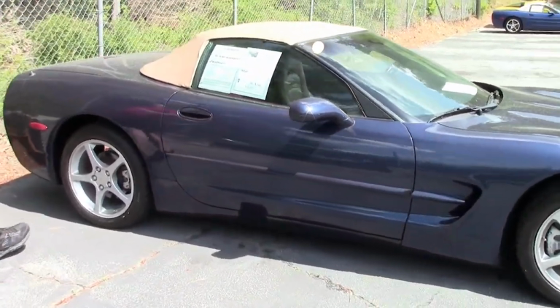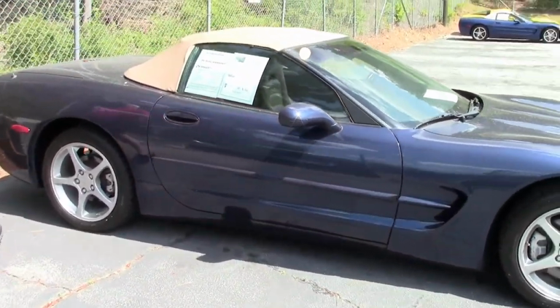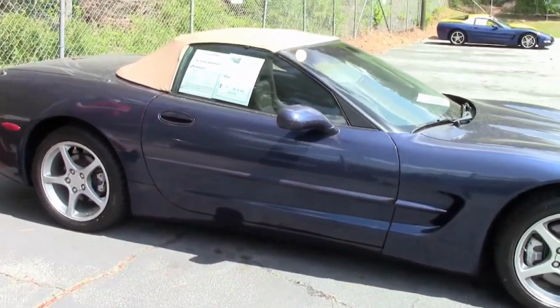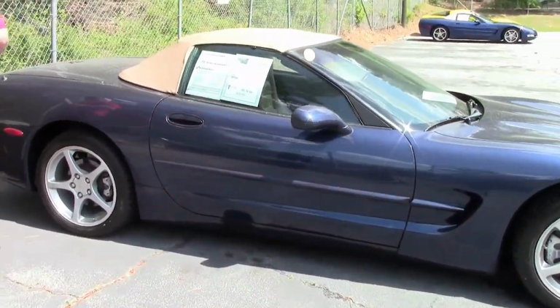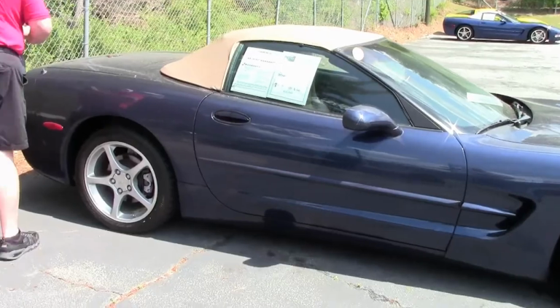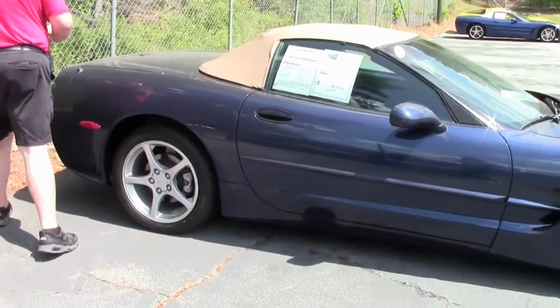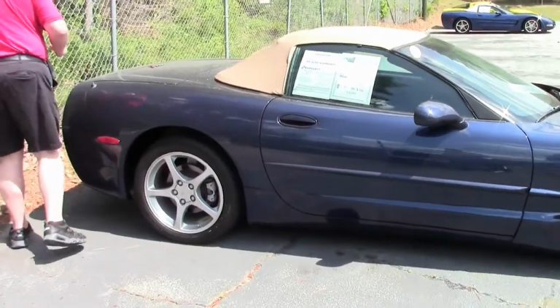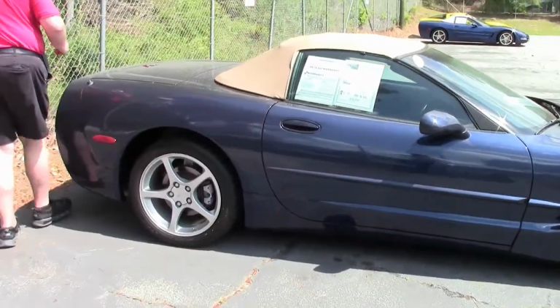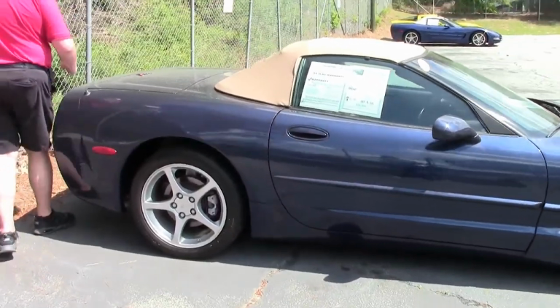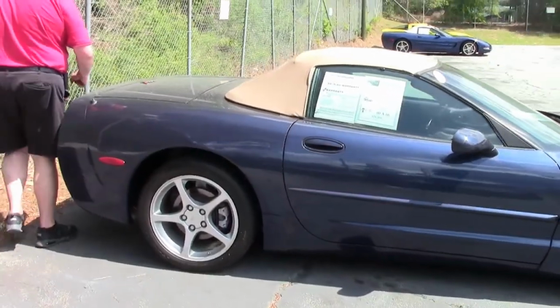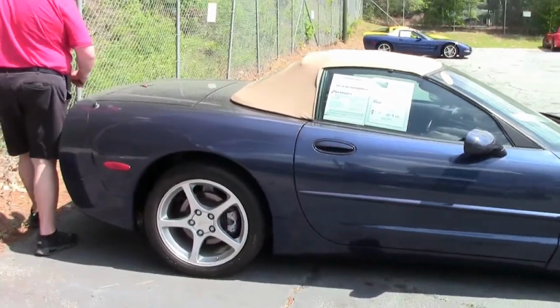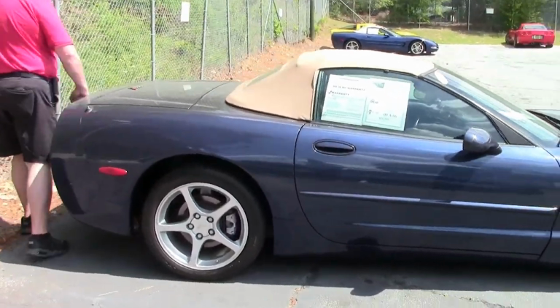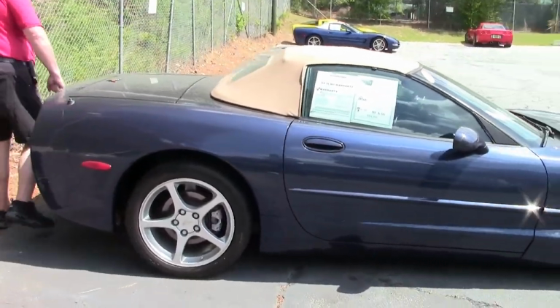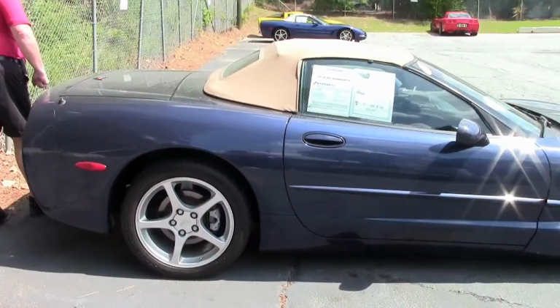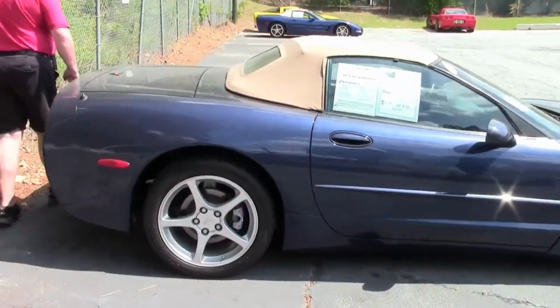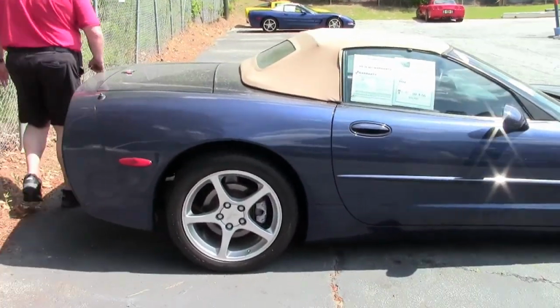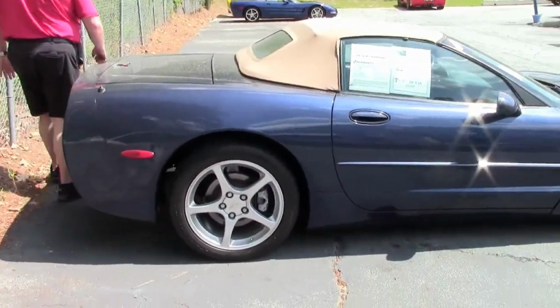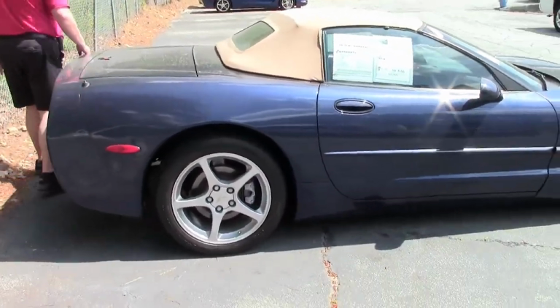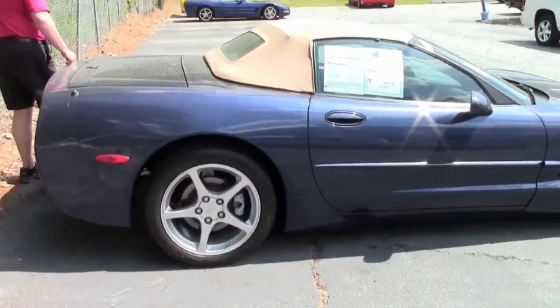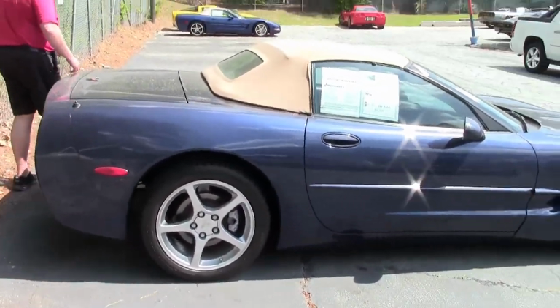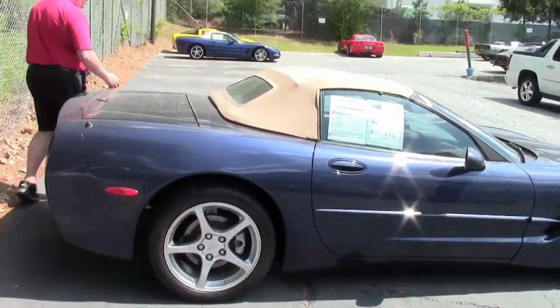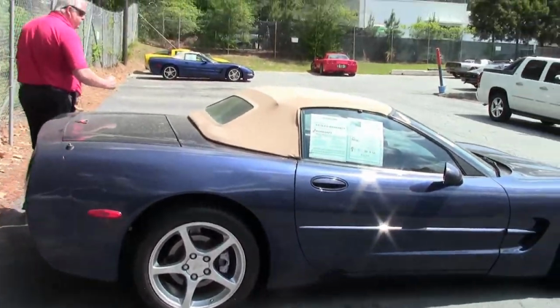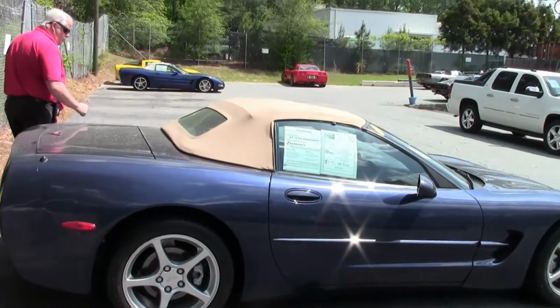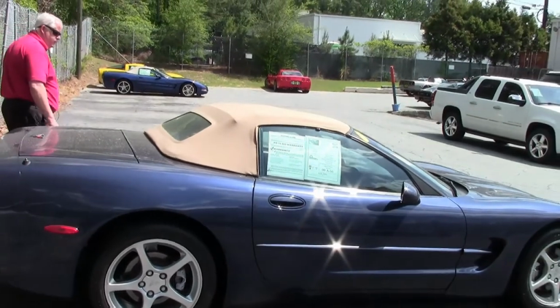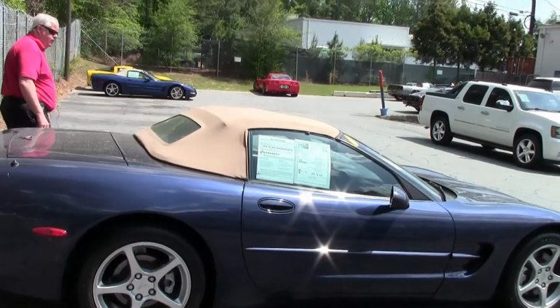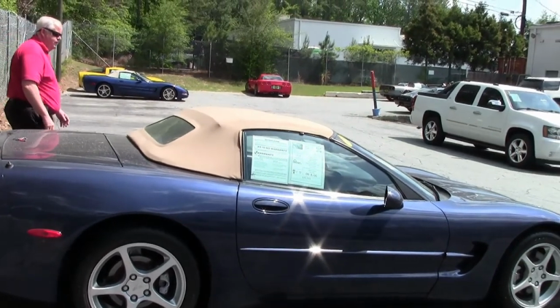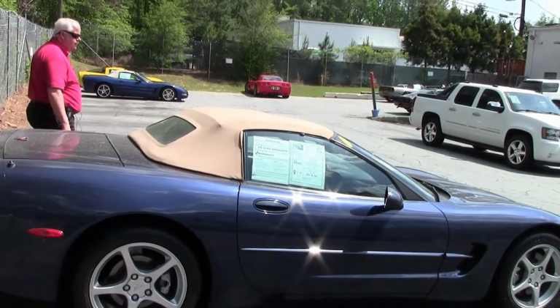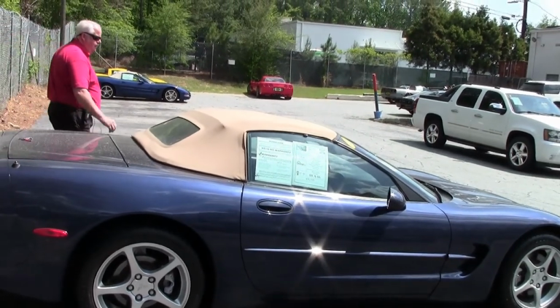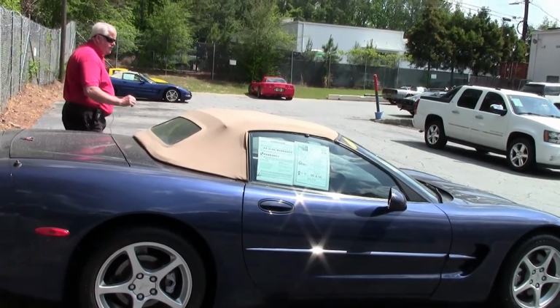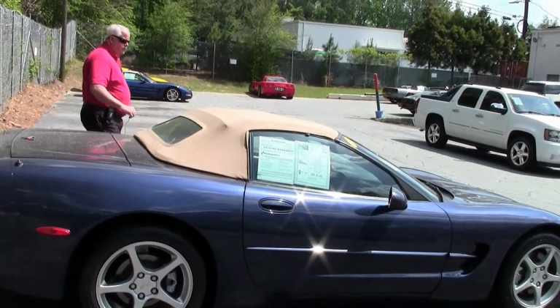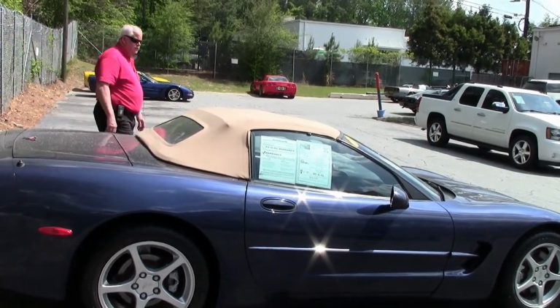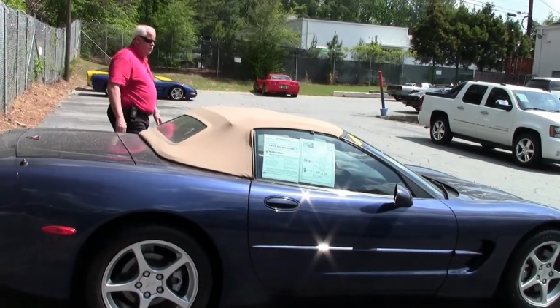As you can see, we just got this in. We're going to be detailing the car and servicing it, but just wanted to show you this as the new inventory.